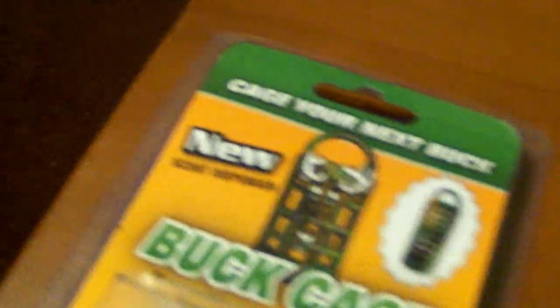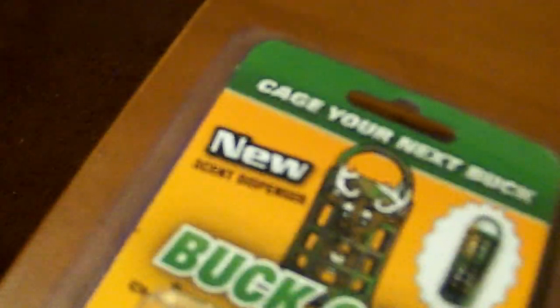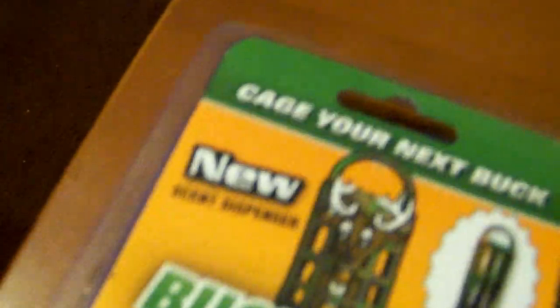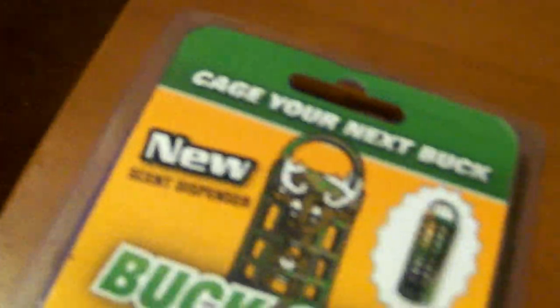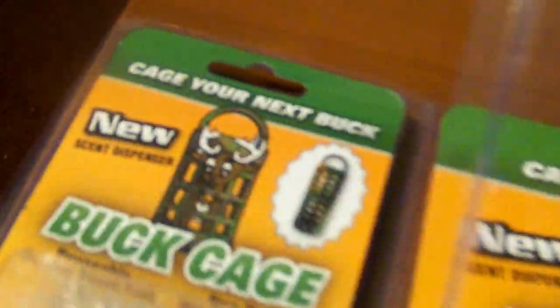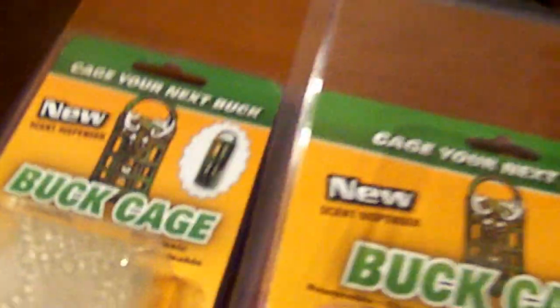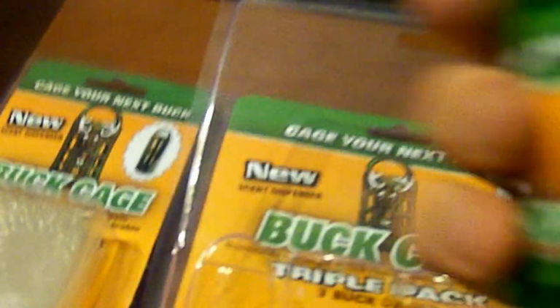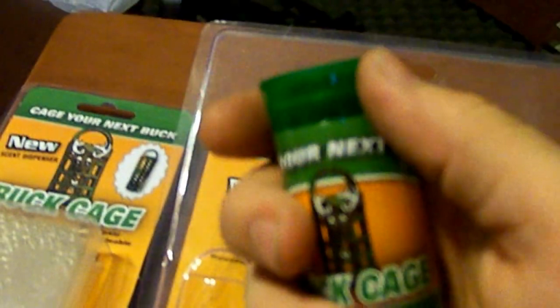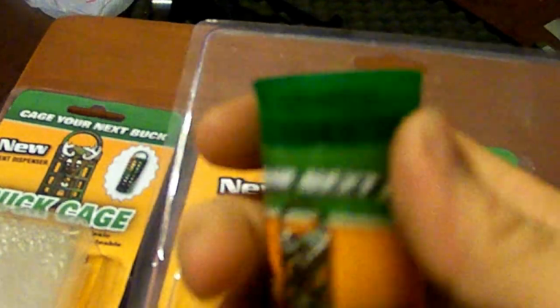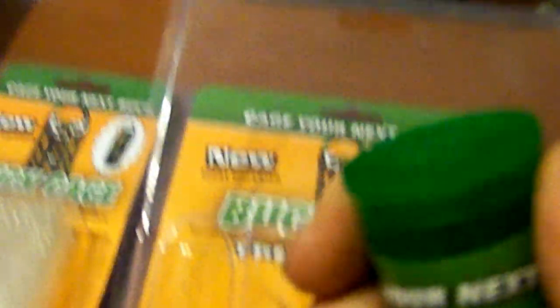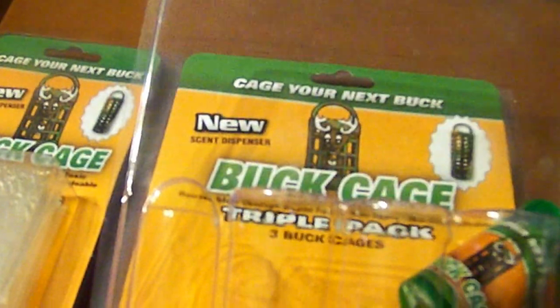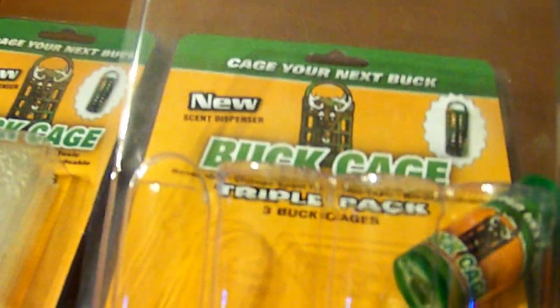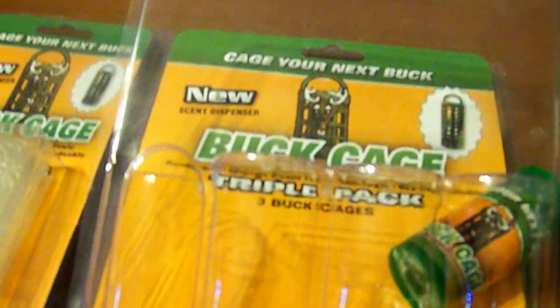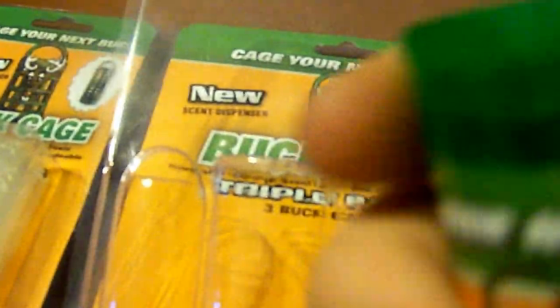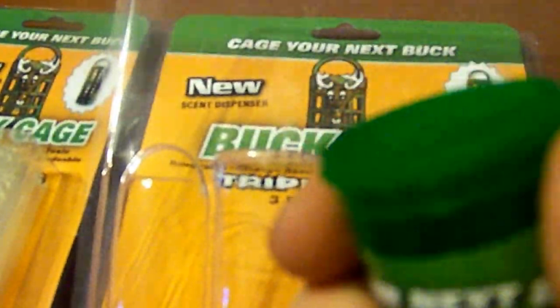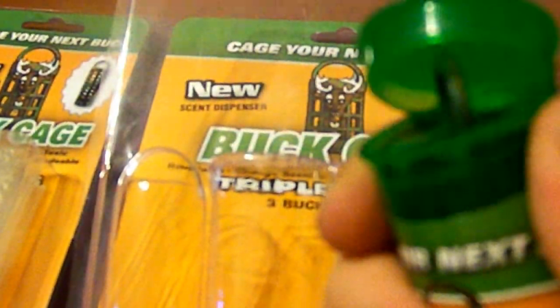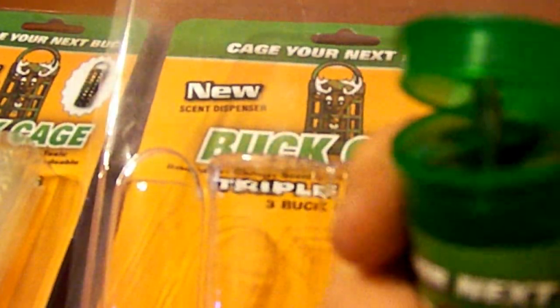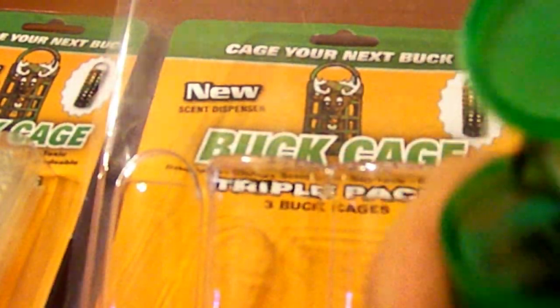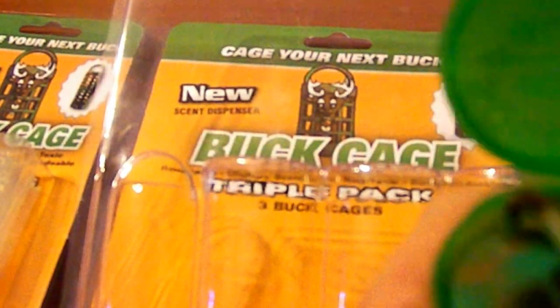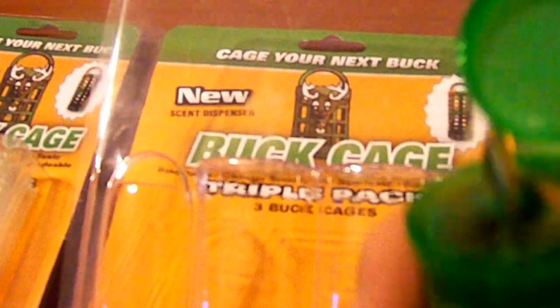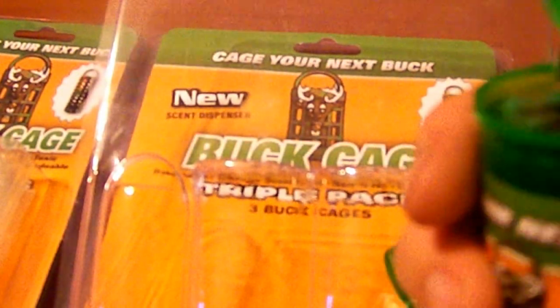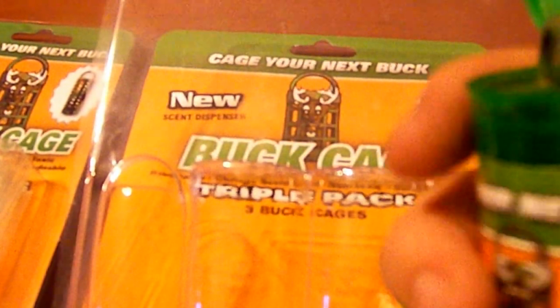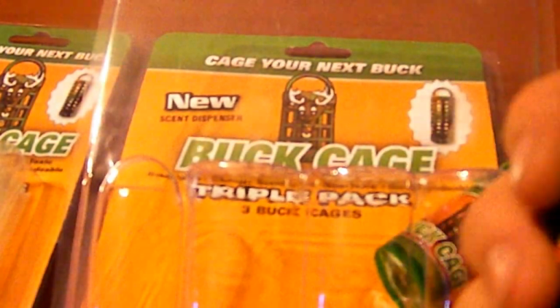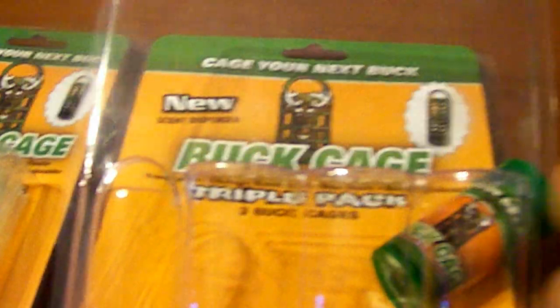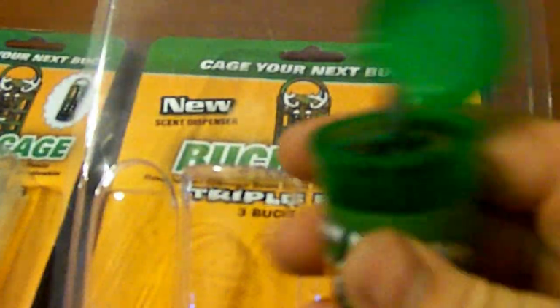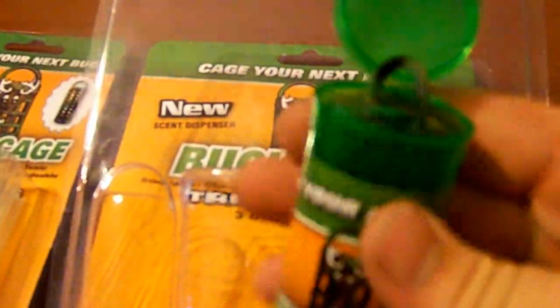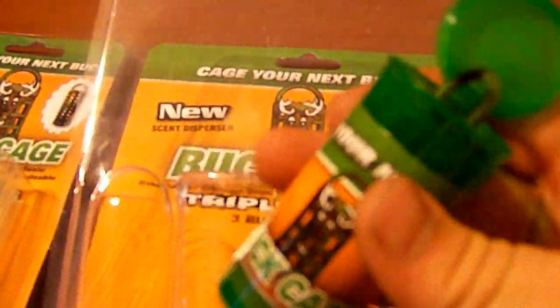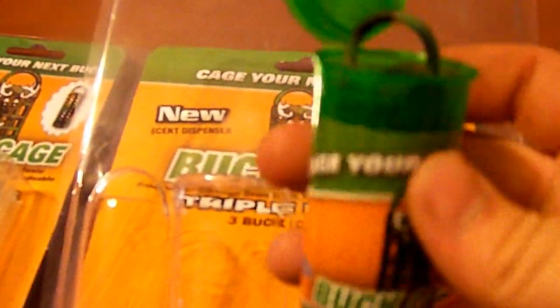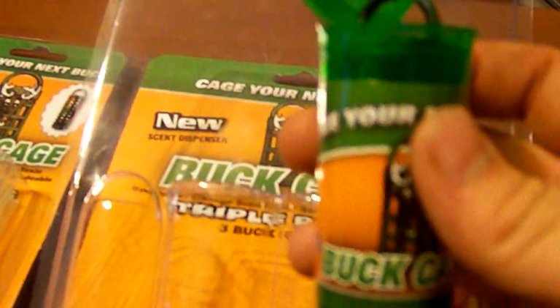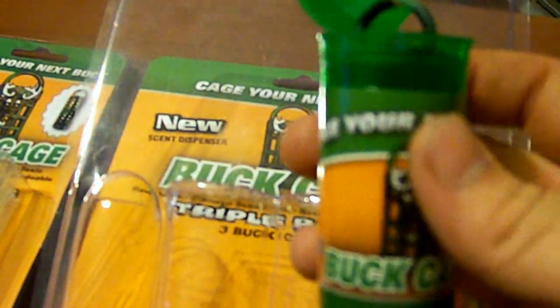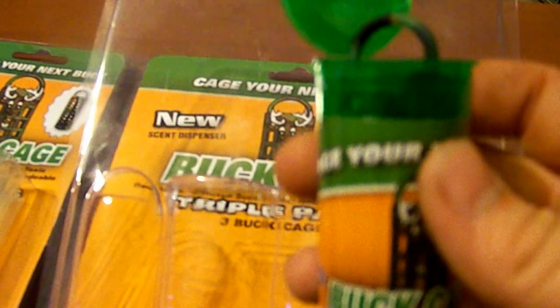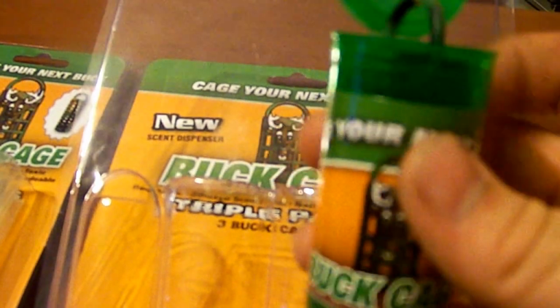Alright, so it's a squeeze top — you squeeze it, it pops open. That way it's hands-free; you don't get it all over your hands or whatever.